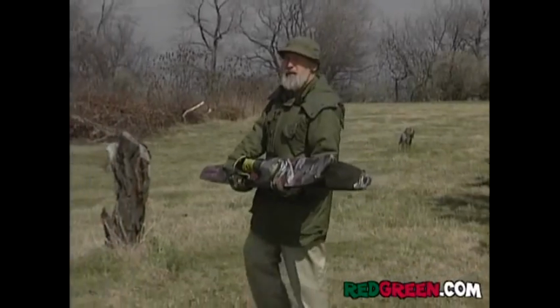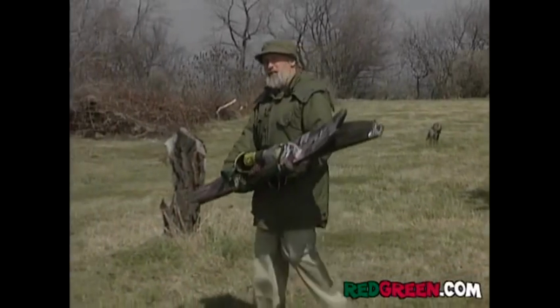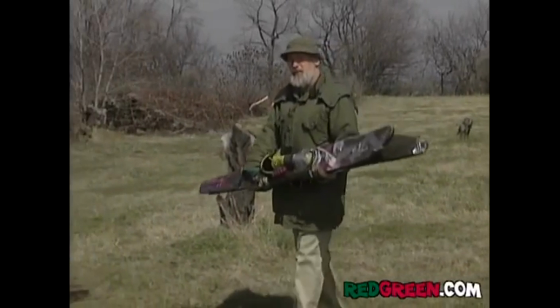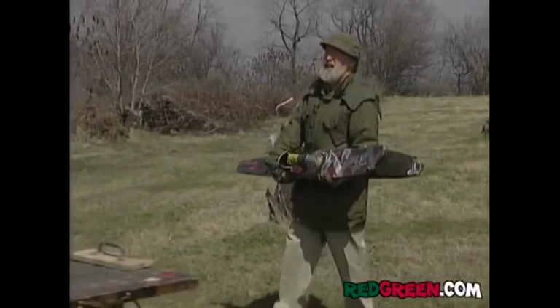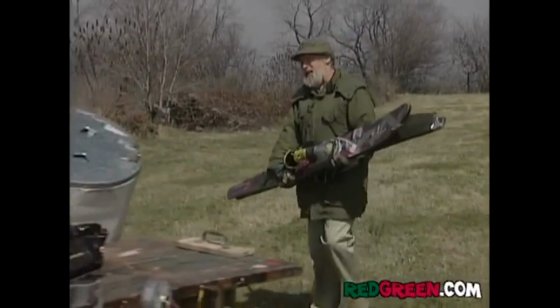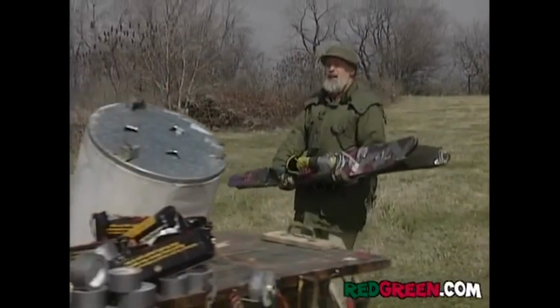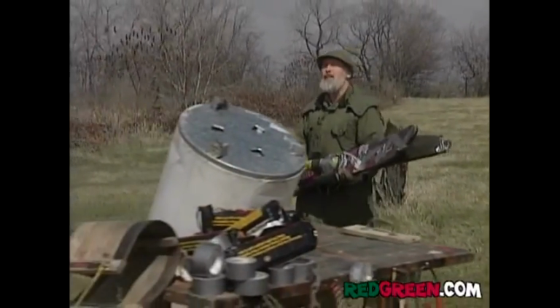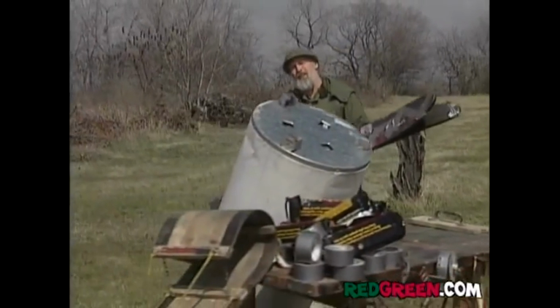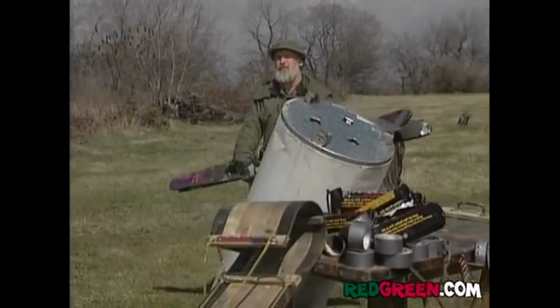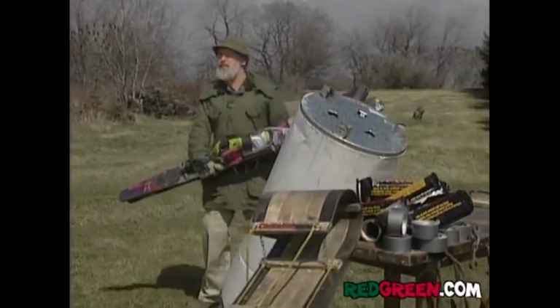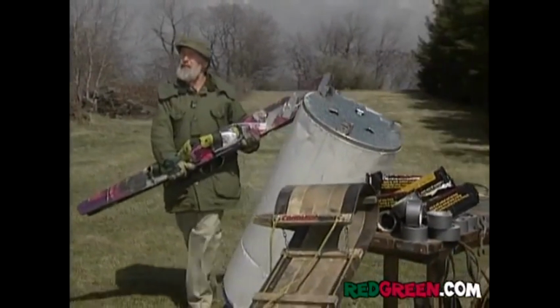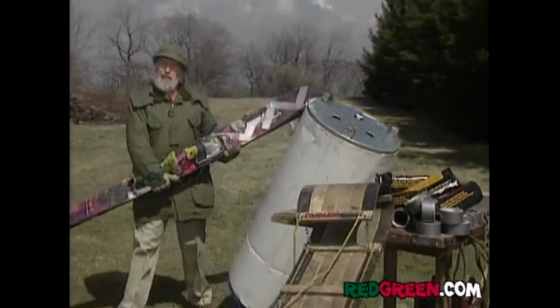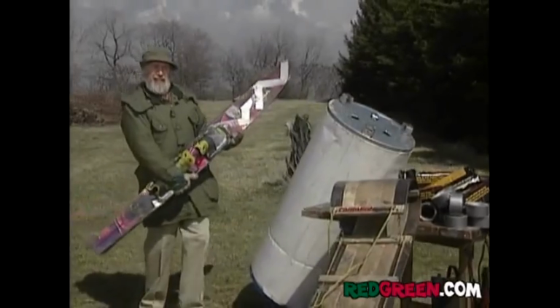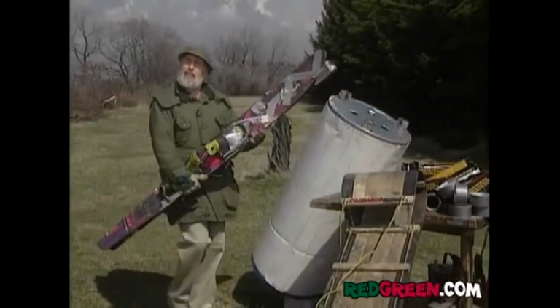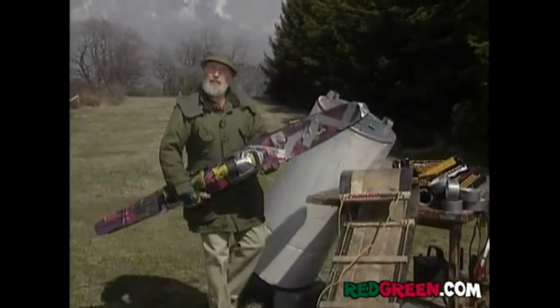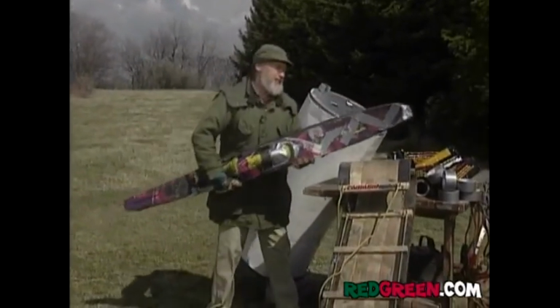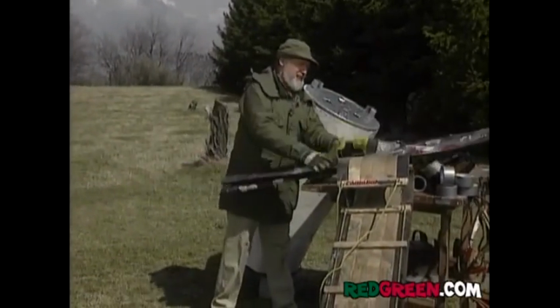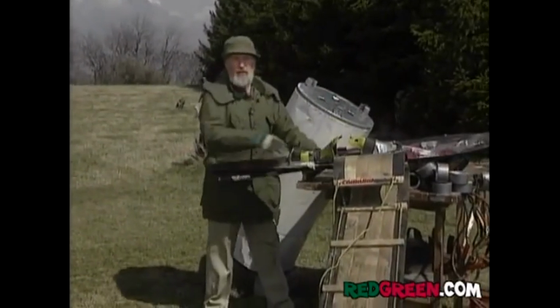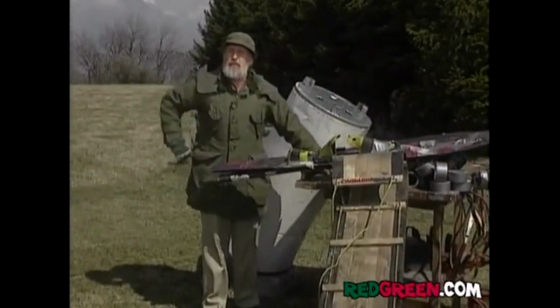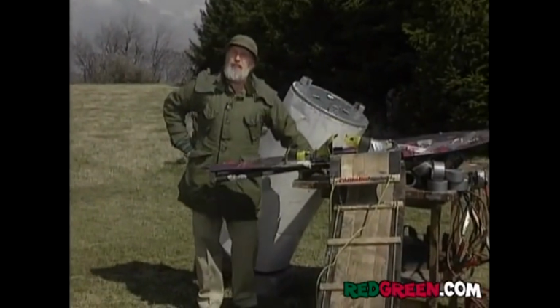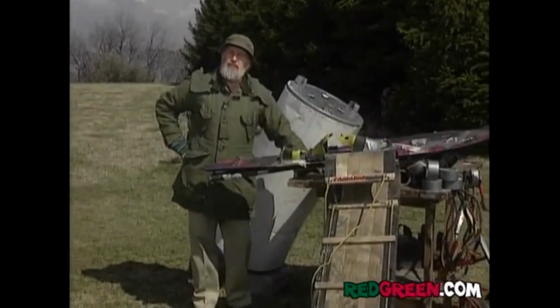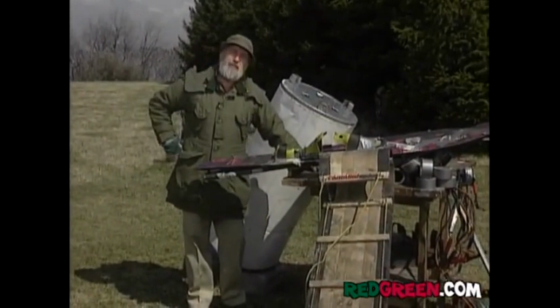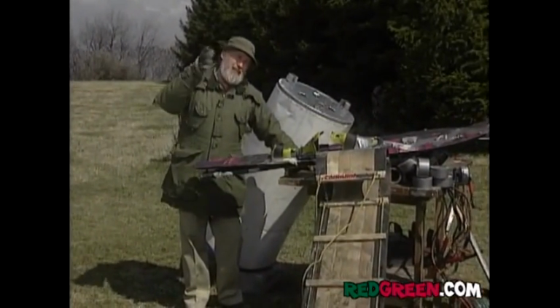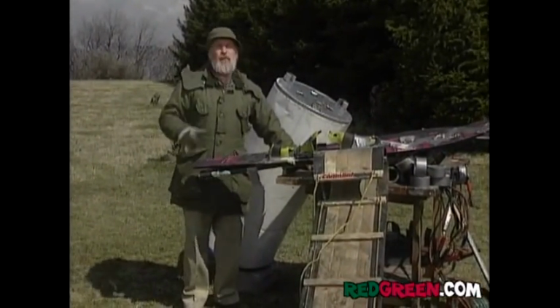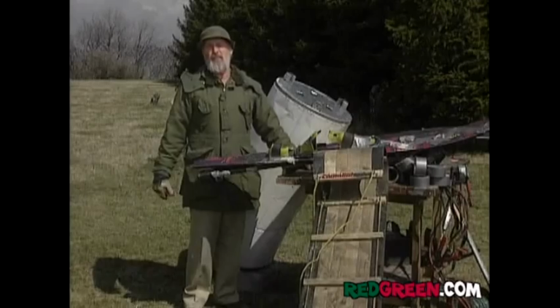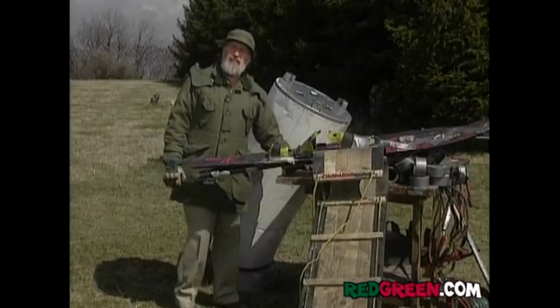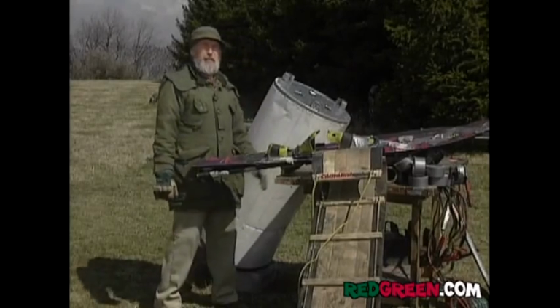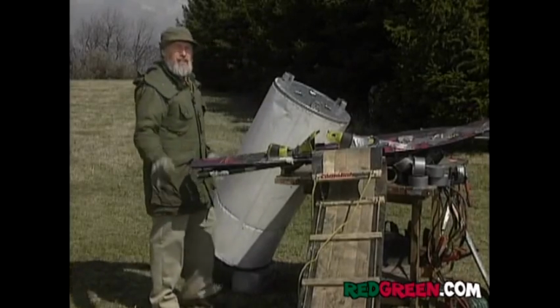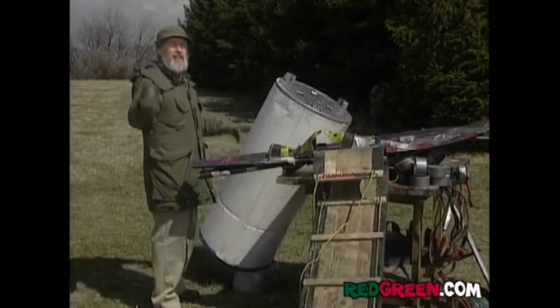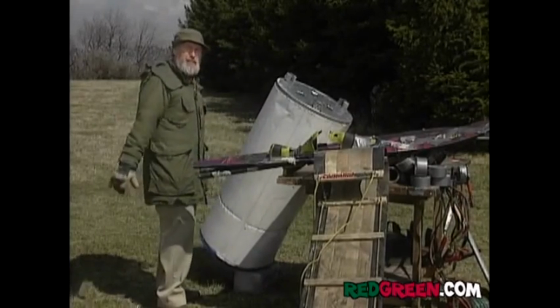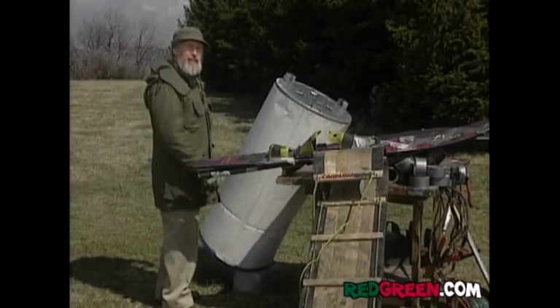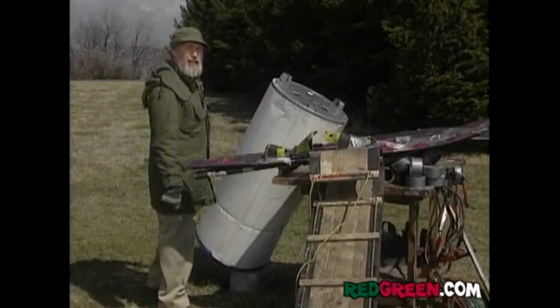One of the major challenges that faces any handyman is how can you have some of the luxuries in life that you know you really can't afford? Like, say, a snowmobile. Well, you know the beauty and value of a snowmobile, but maybe your wife is a little reluctant to let you spend money on anything until you finish paying off that hovercraft.